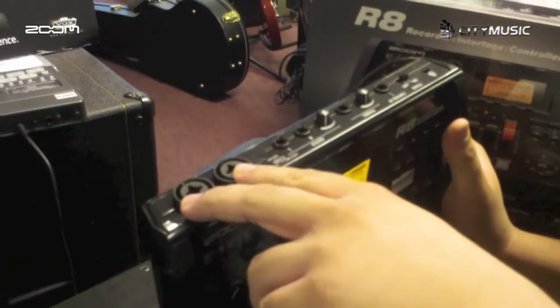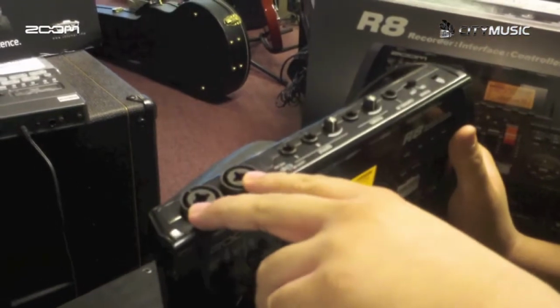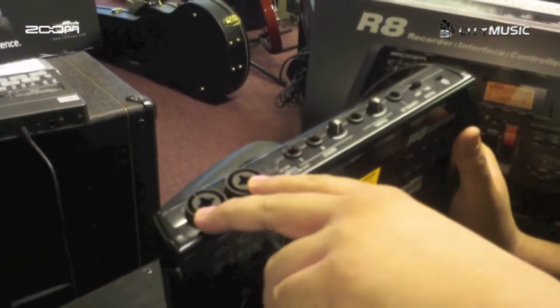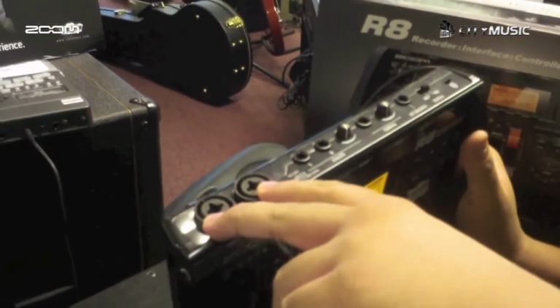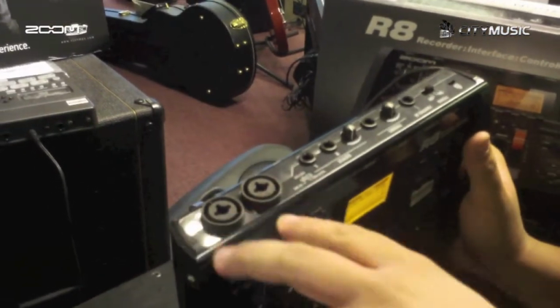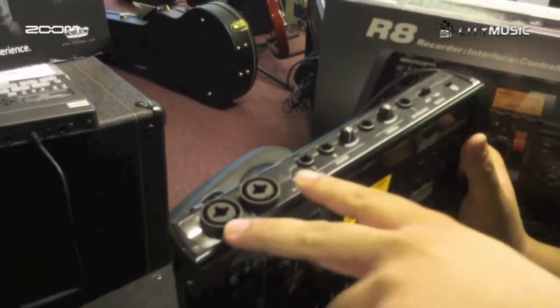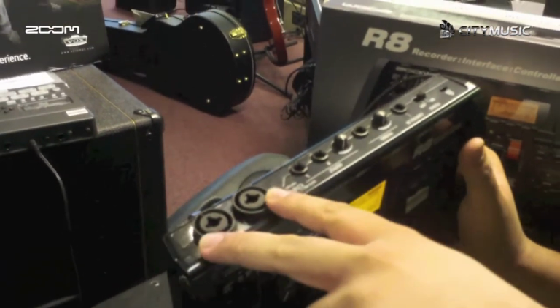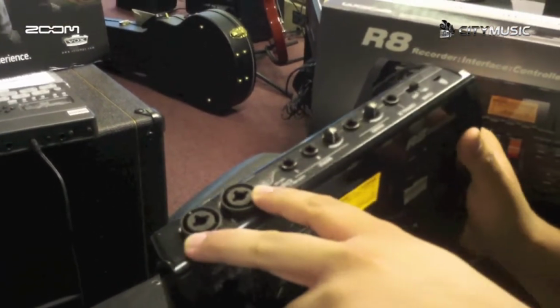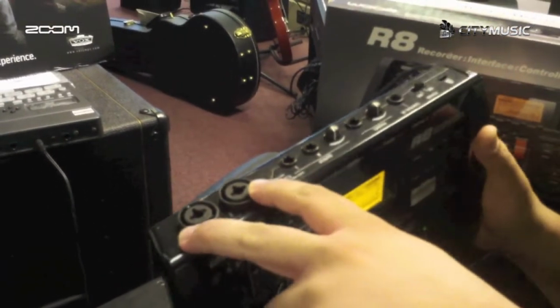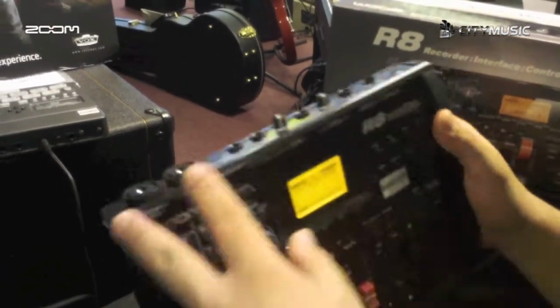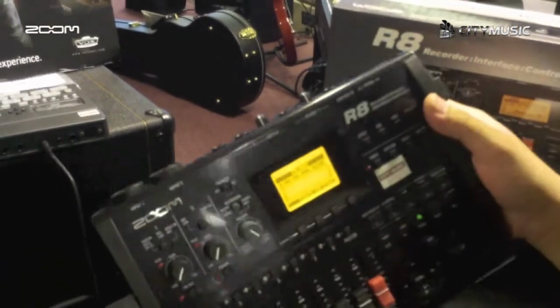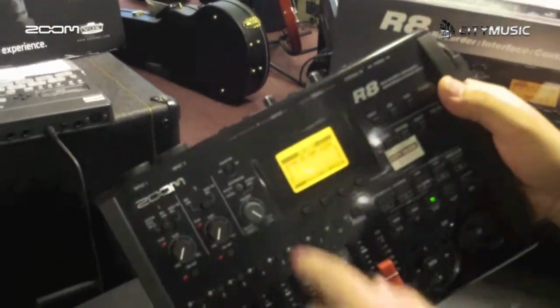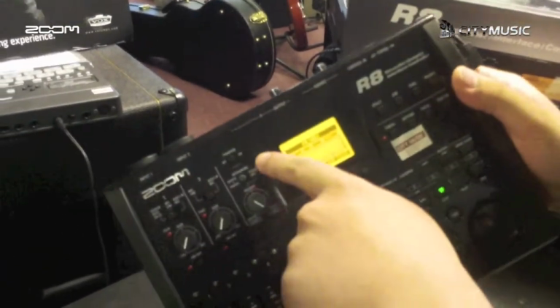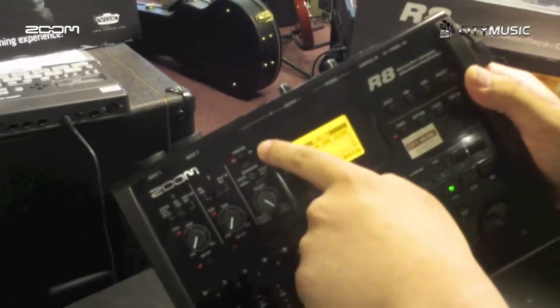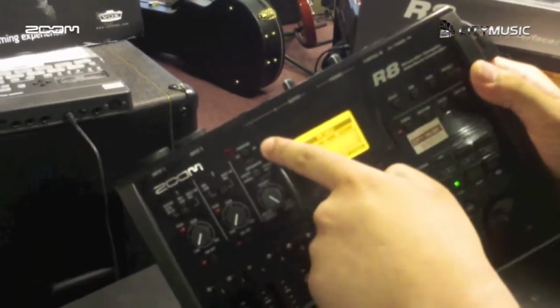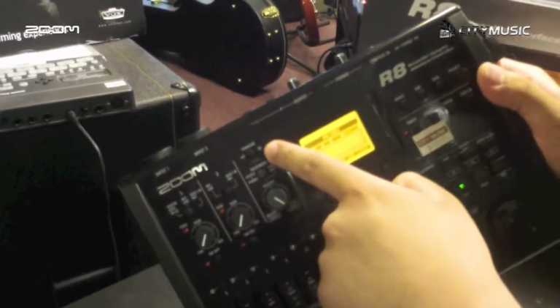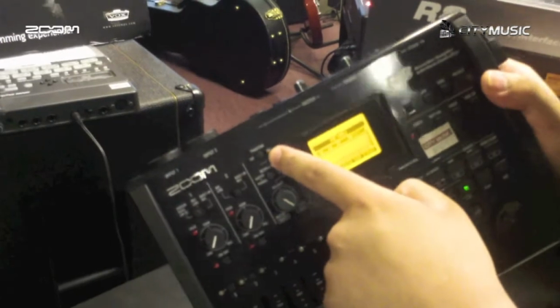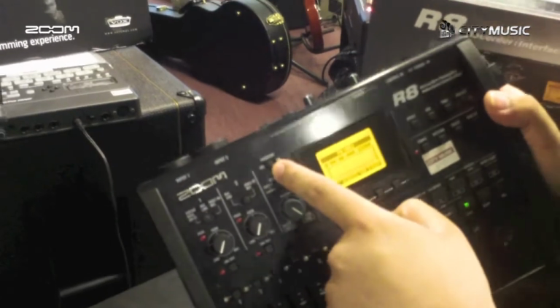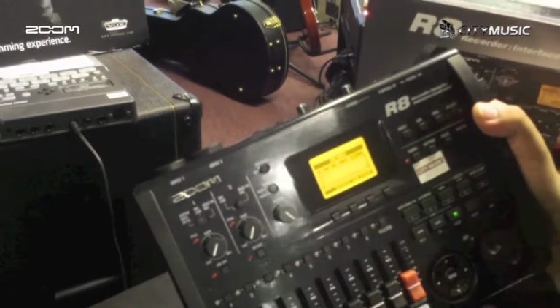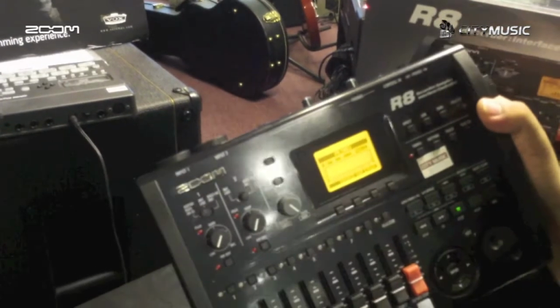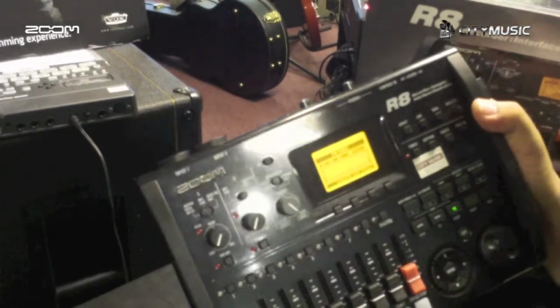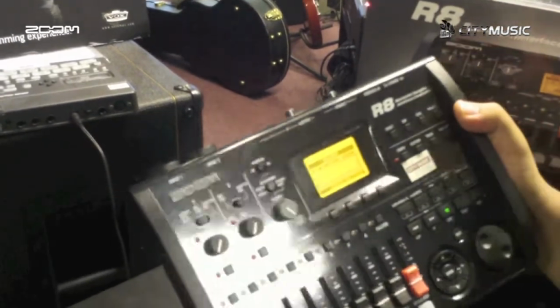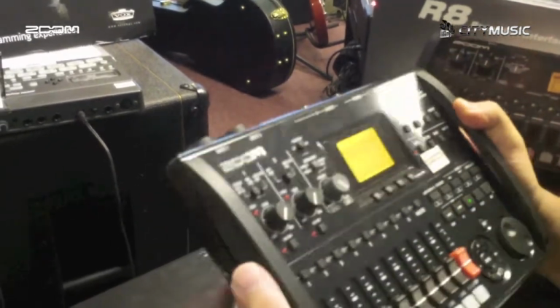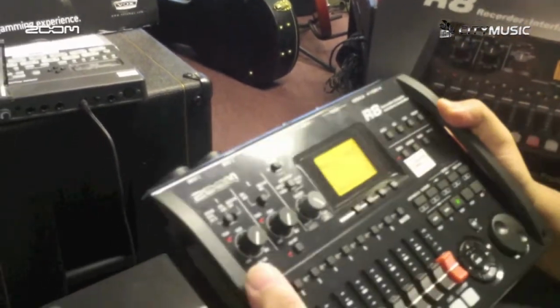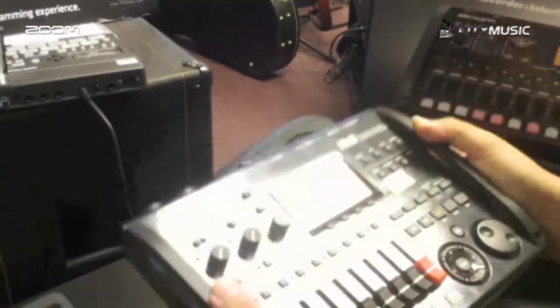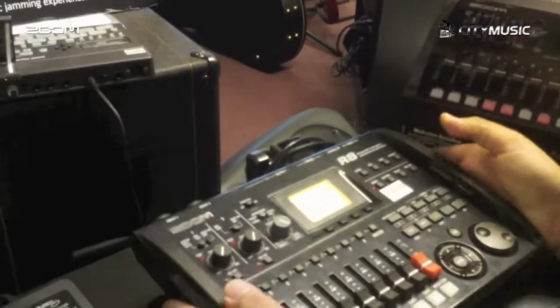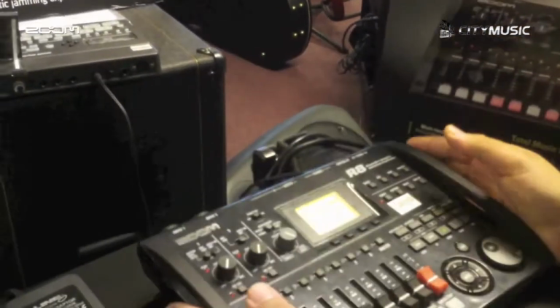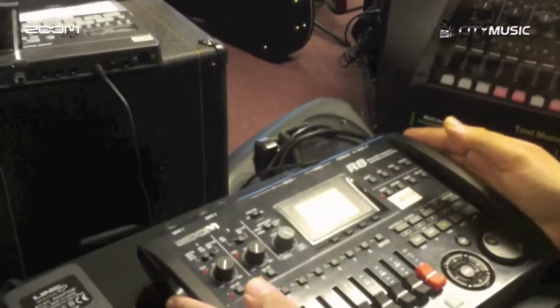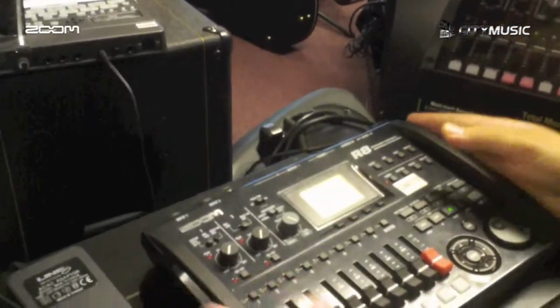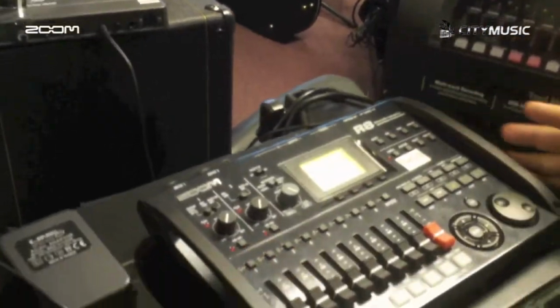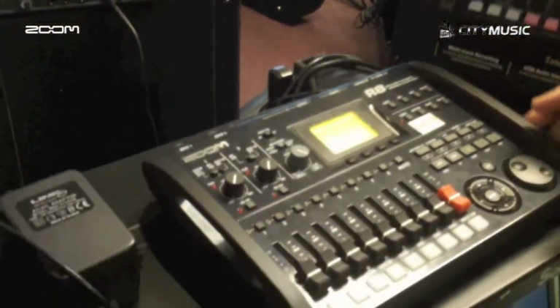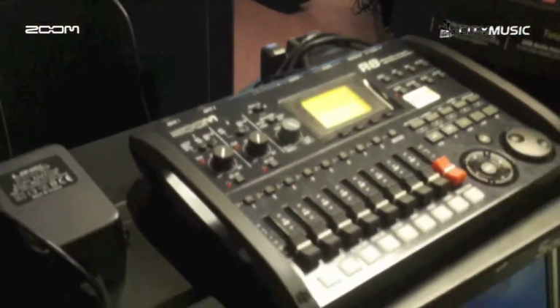It has 2 quarter inch inputs and 2 XLR inputs. It comes with phantom power so you can record your condenser mic for good vocal clarity and all that.